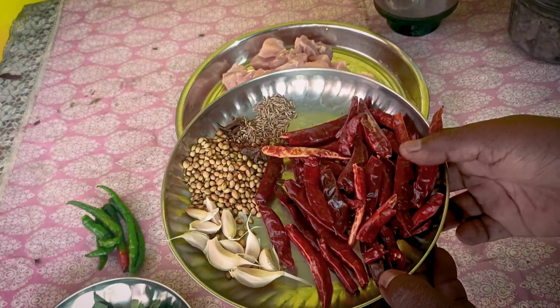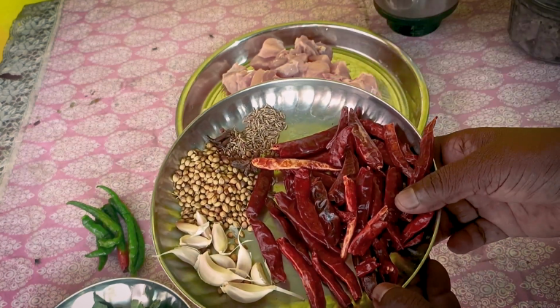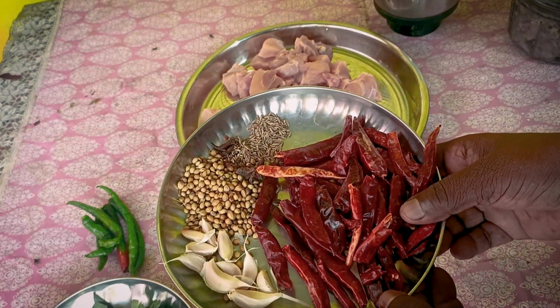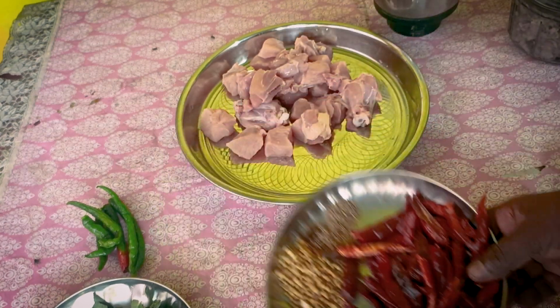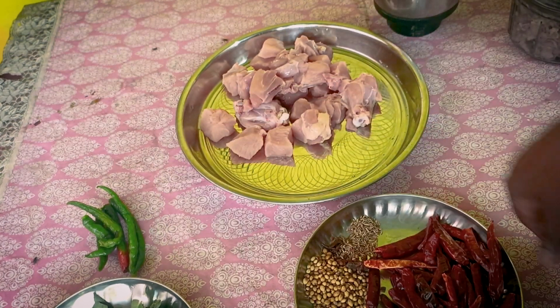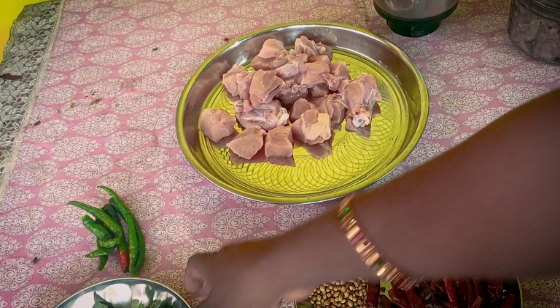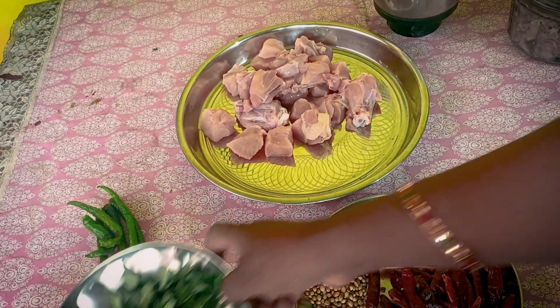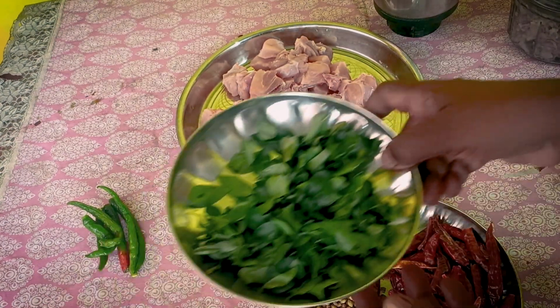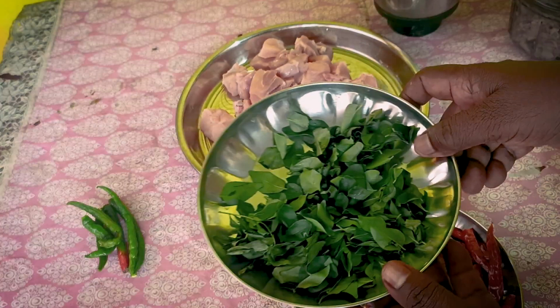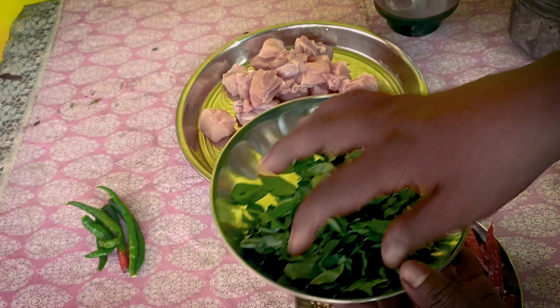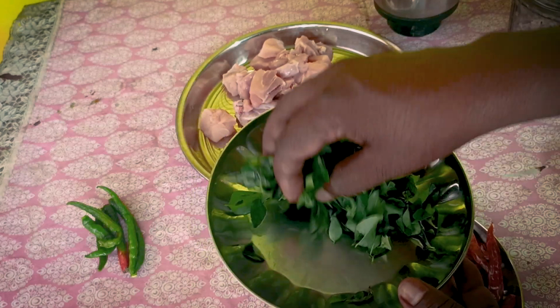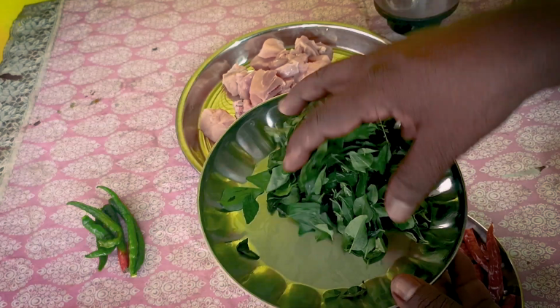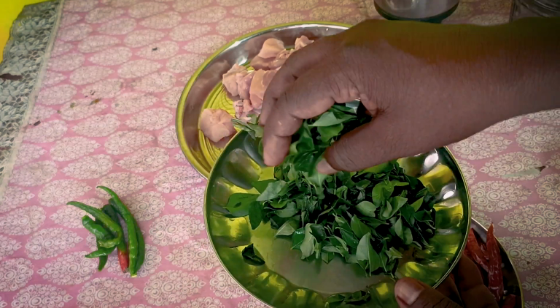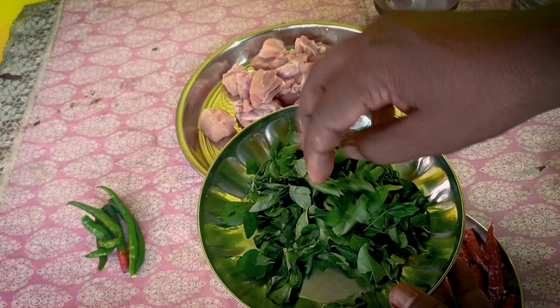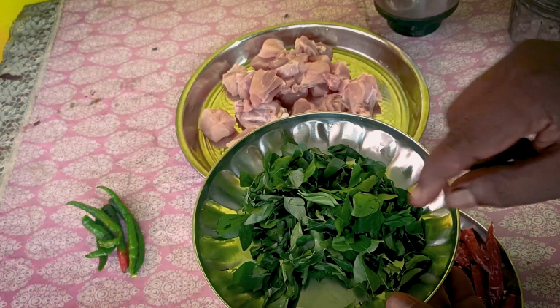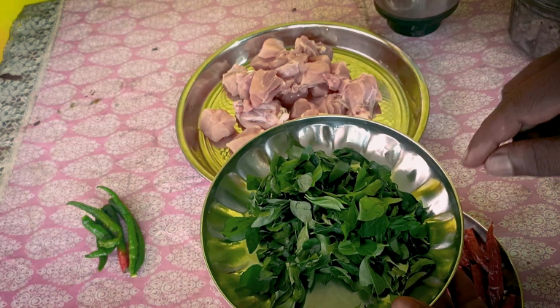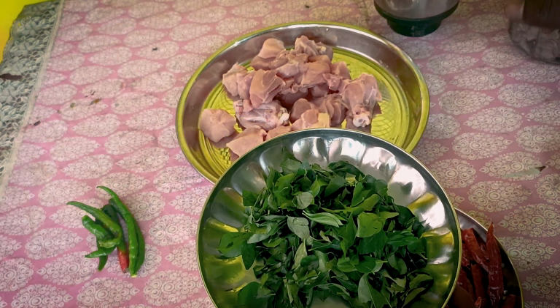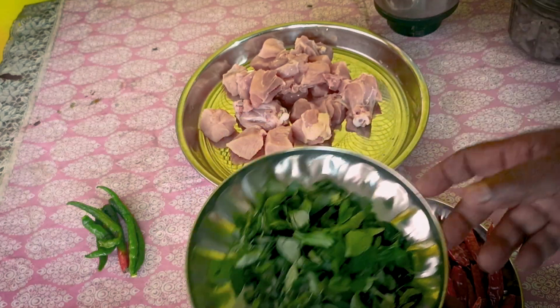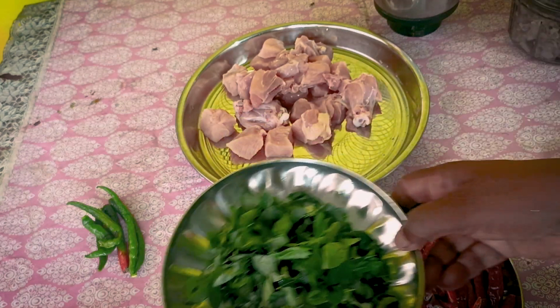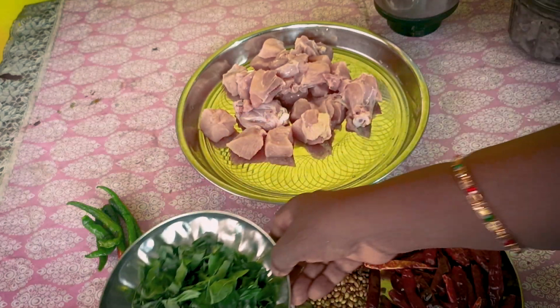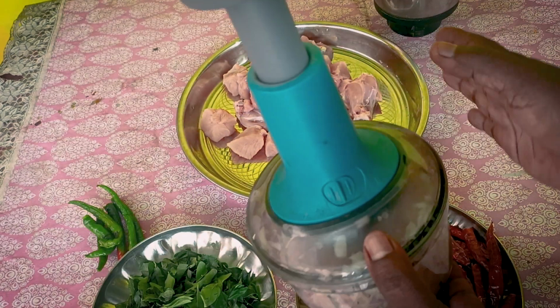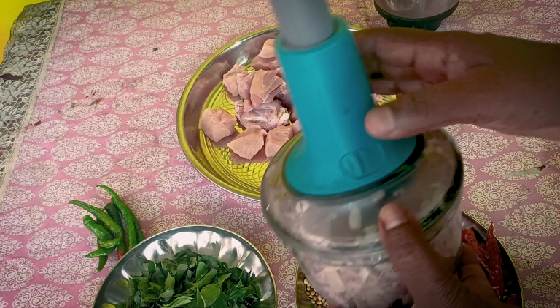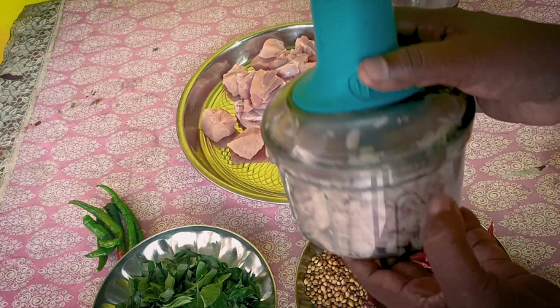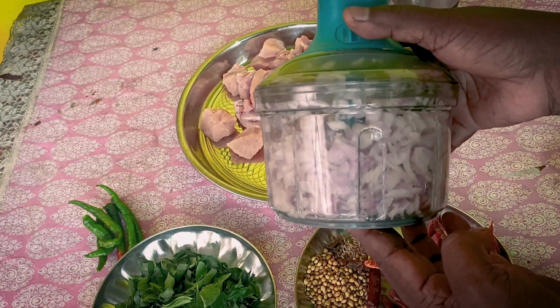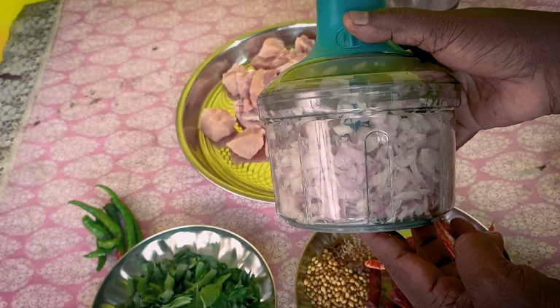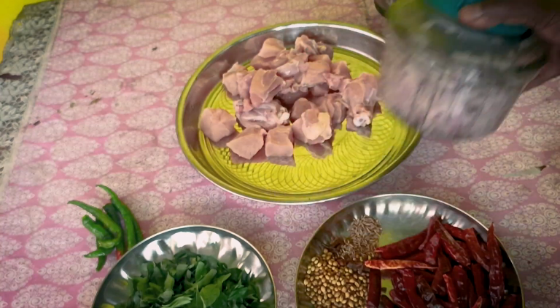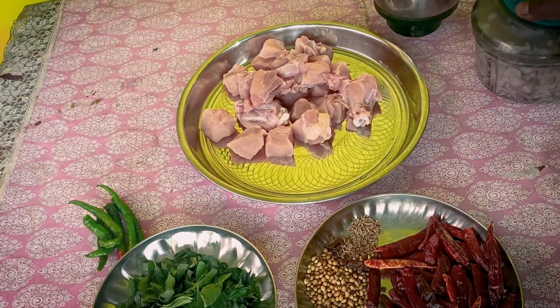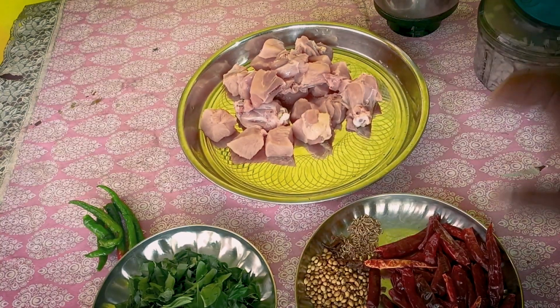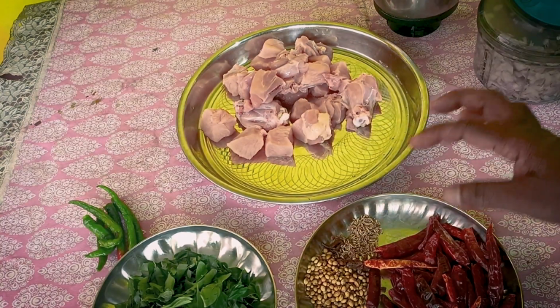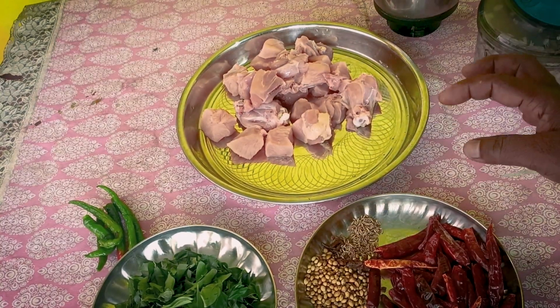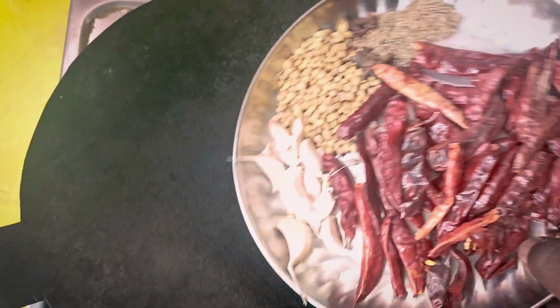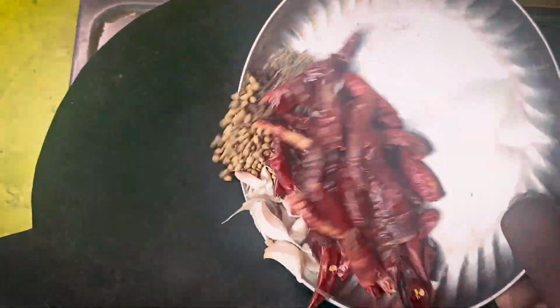We'll just mix it well, then mix it again. We put the smirk as well. I'll take it again.